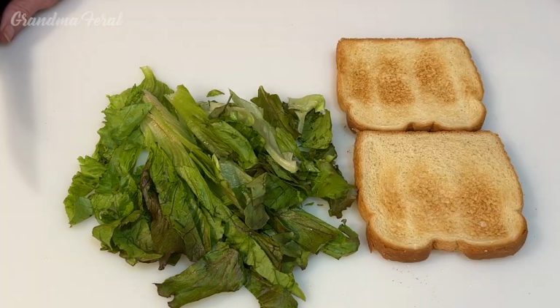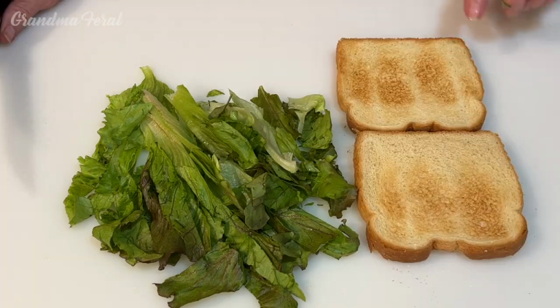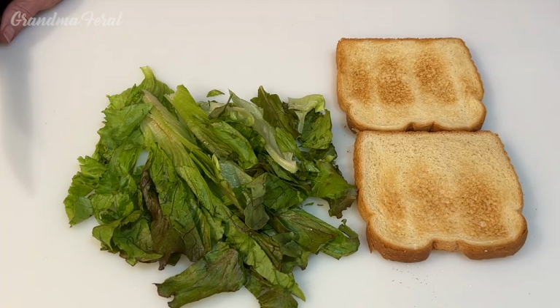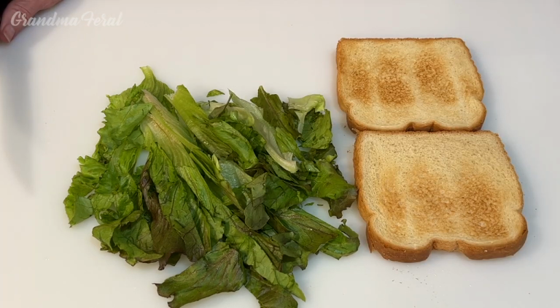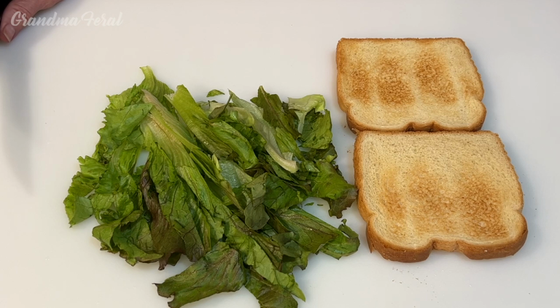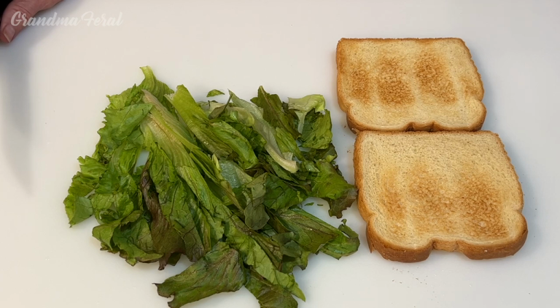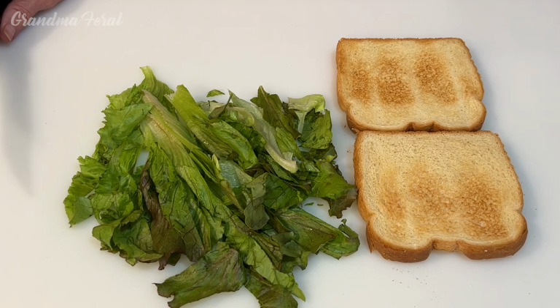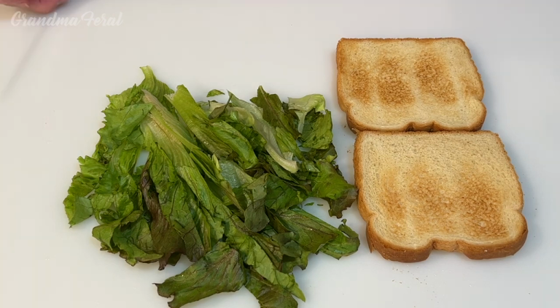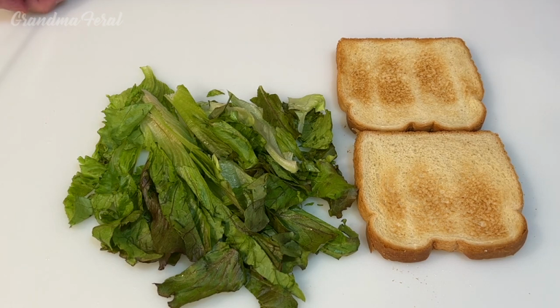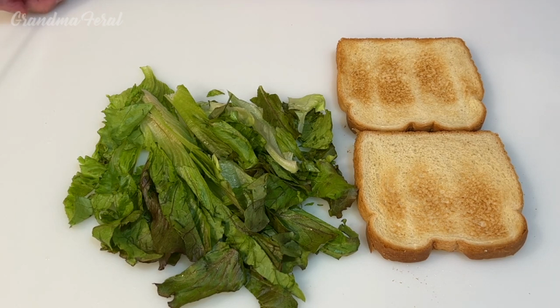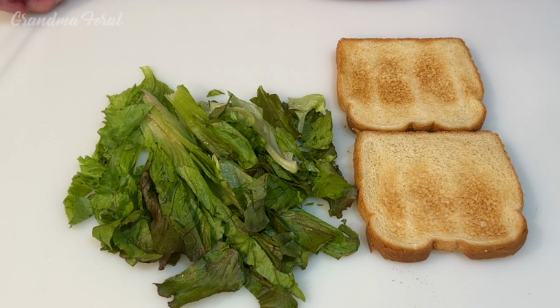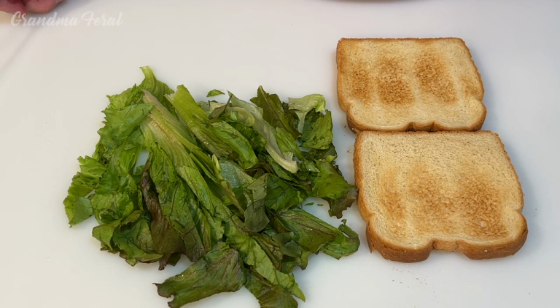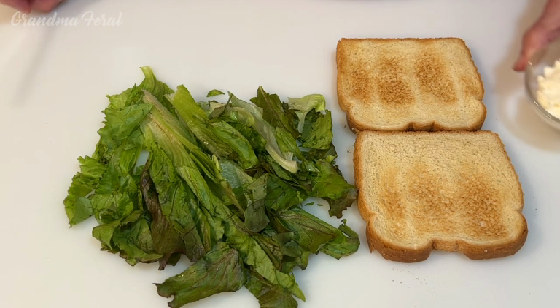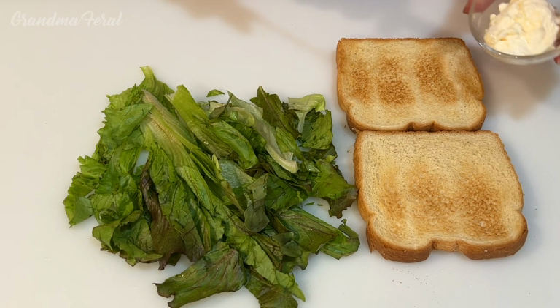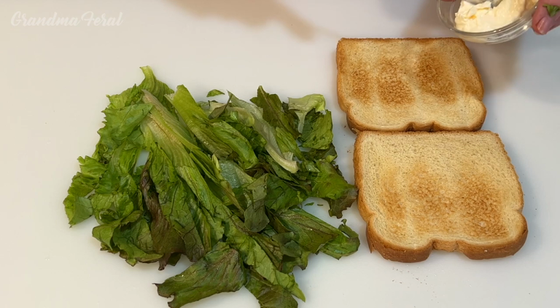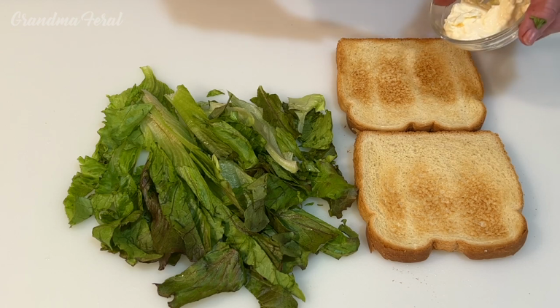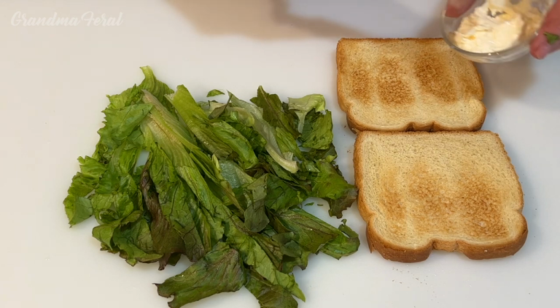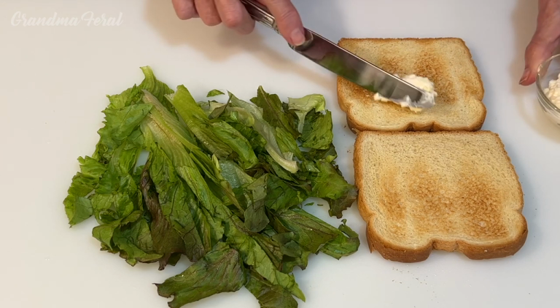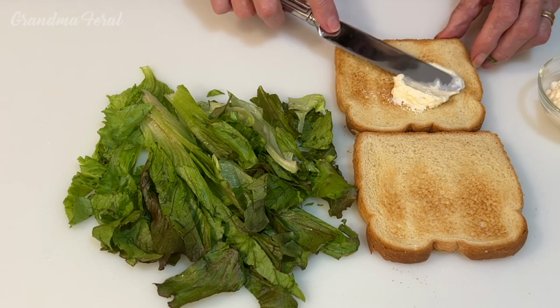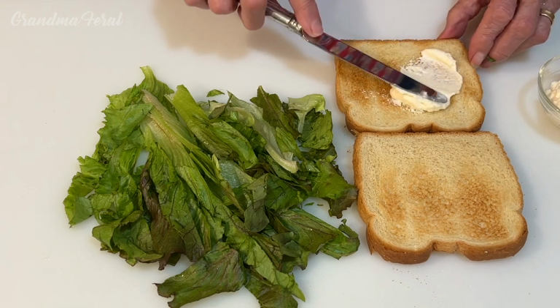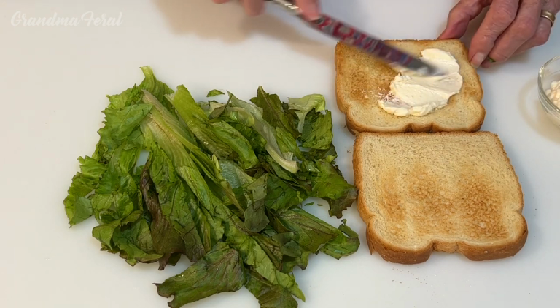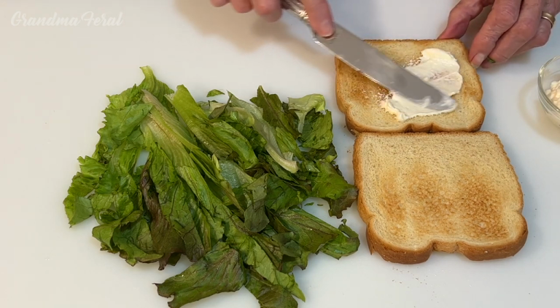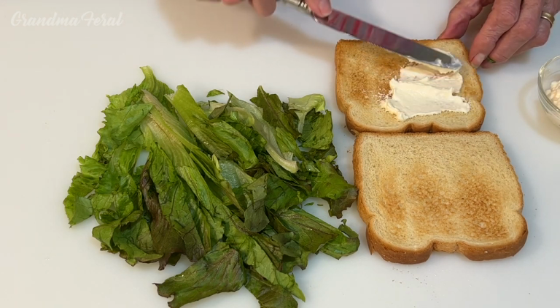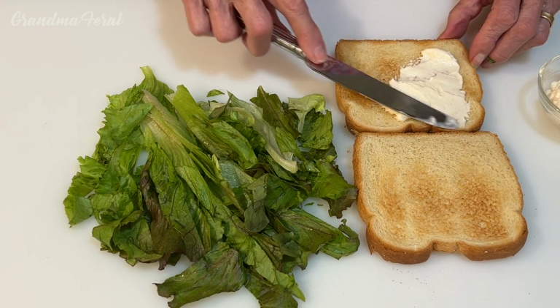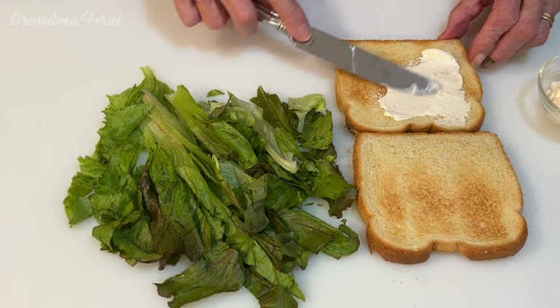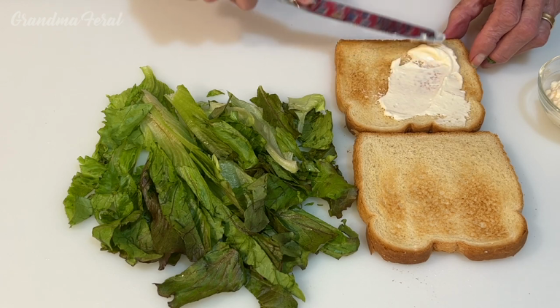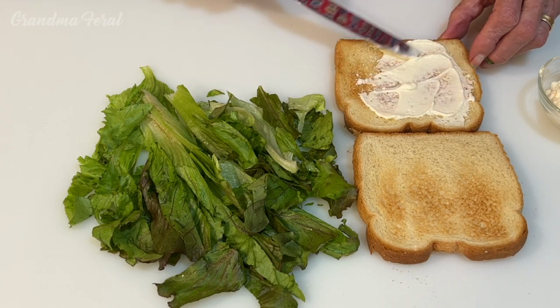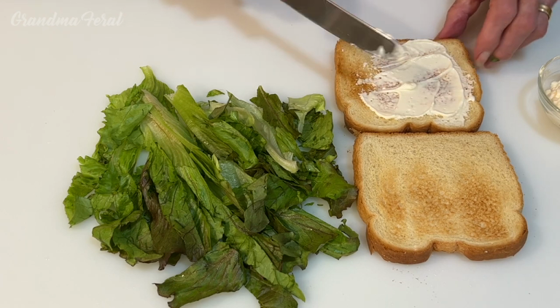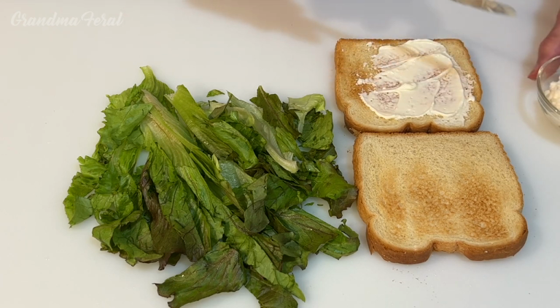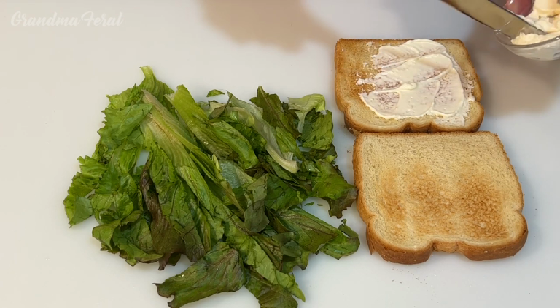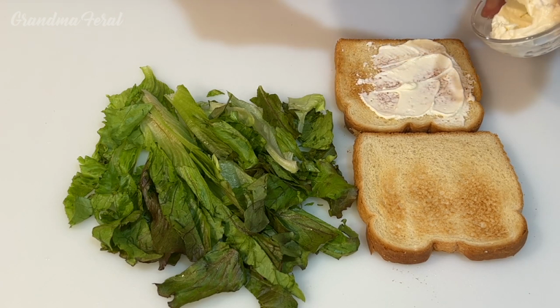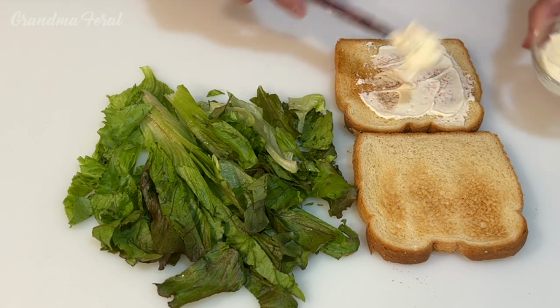Here's my bread — I decided to toast it. Now I'm going to put mayonnaise on both pieces of the bread. I want to use a generous portion of mayonnaise.